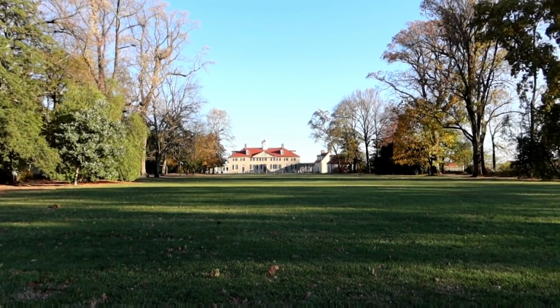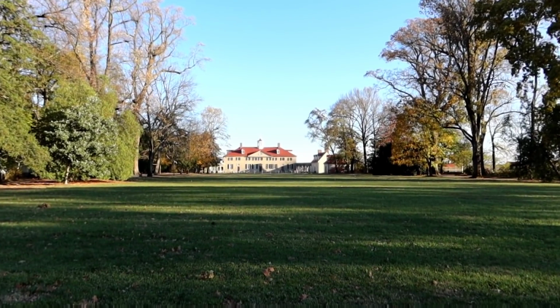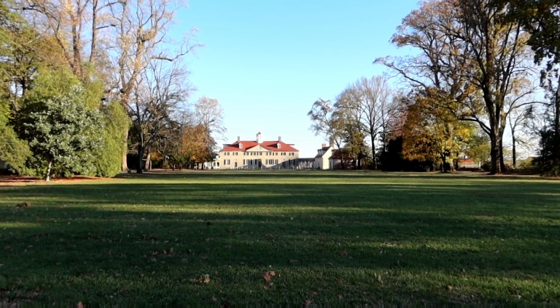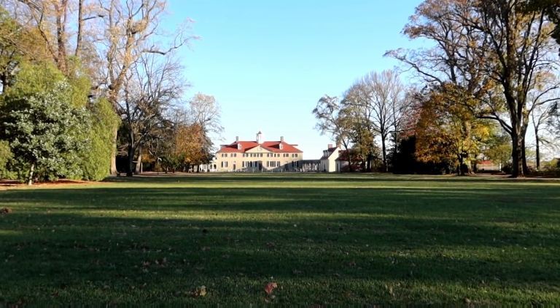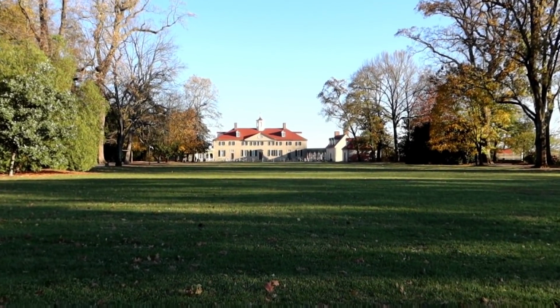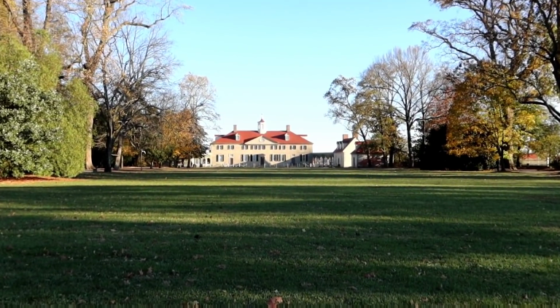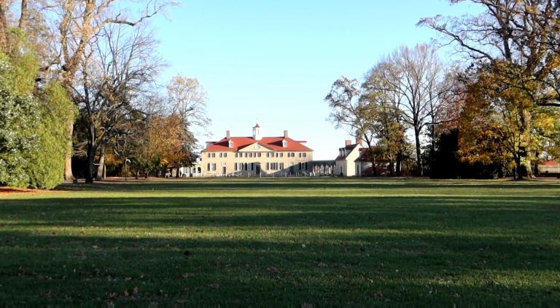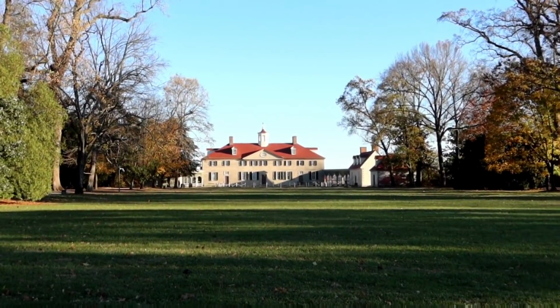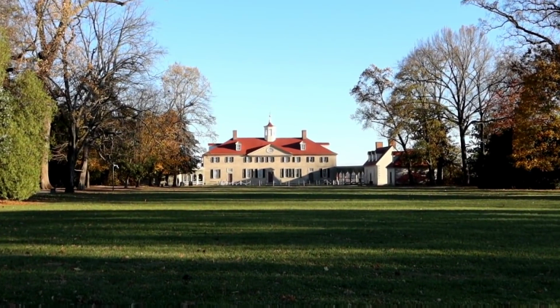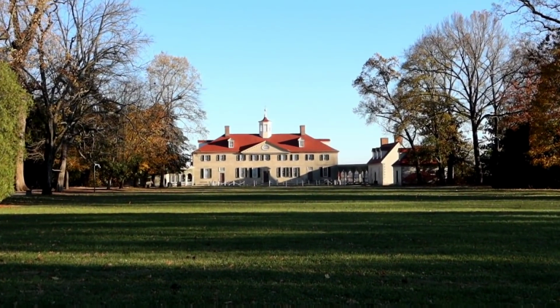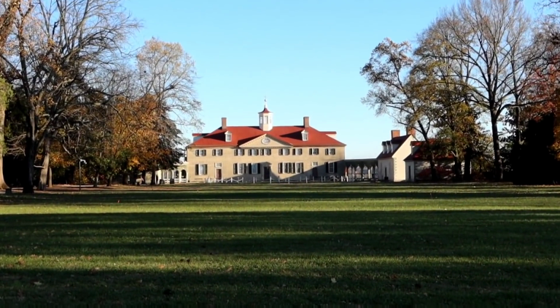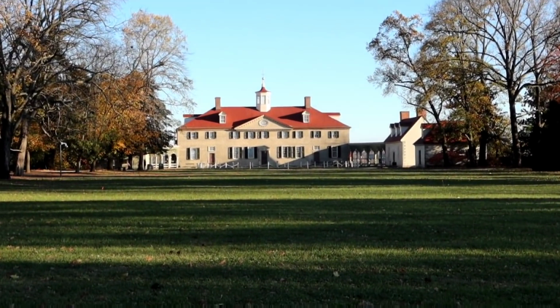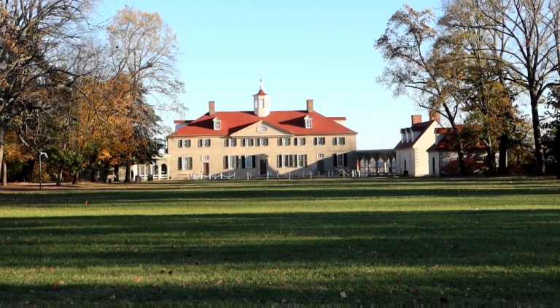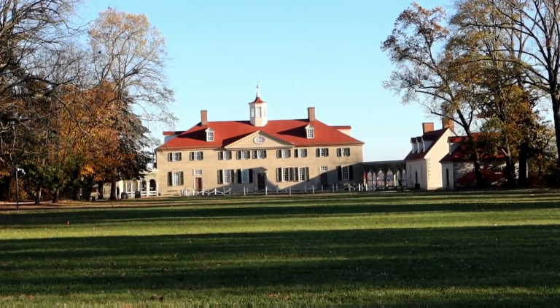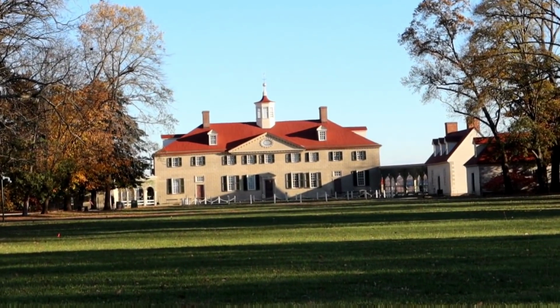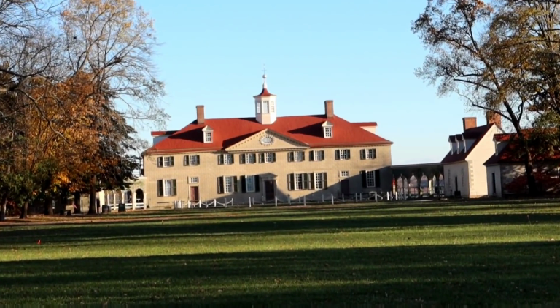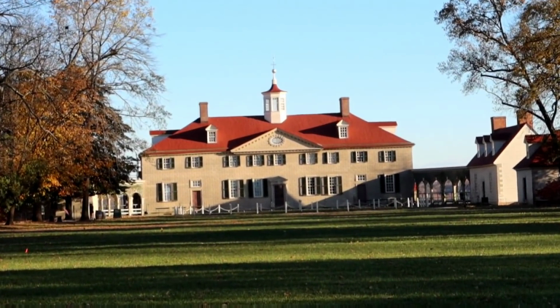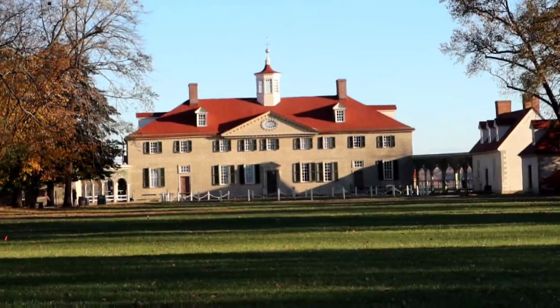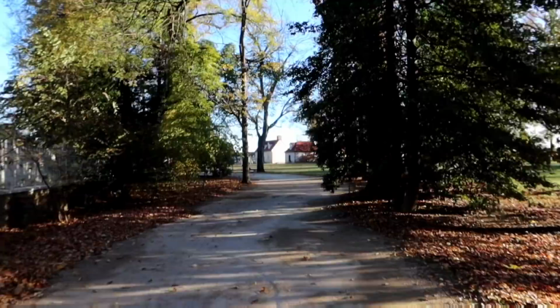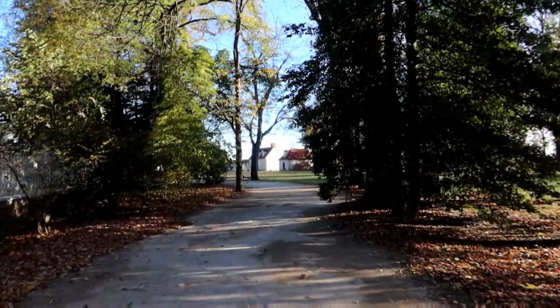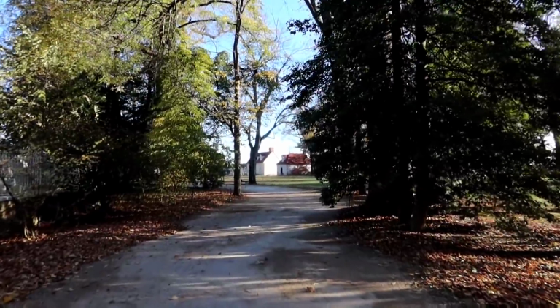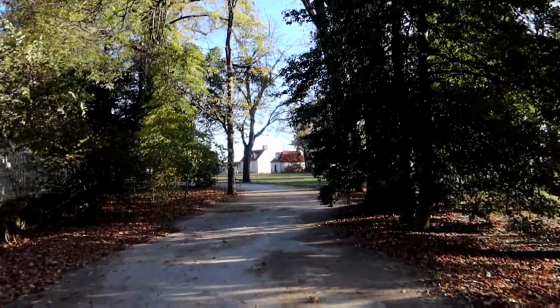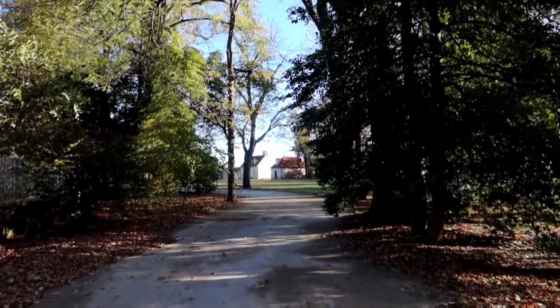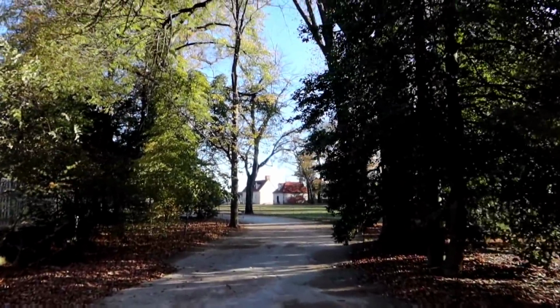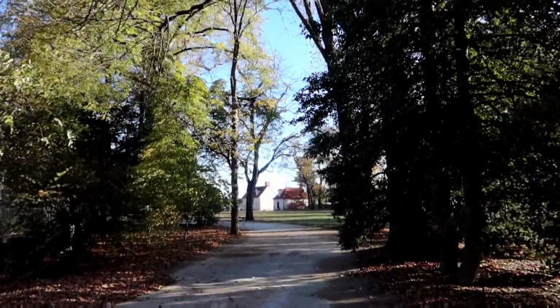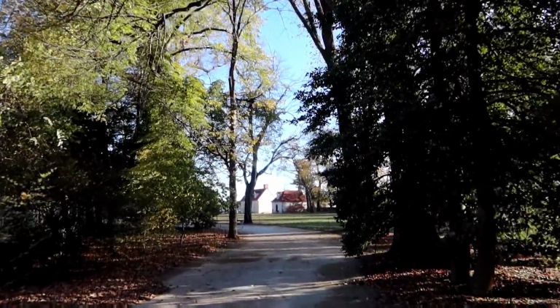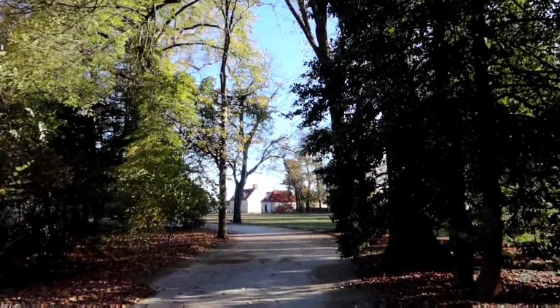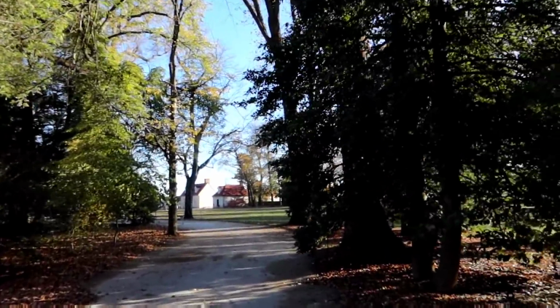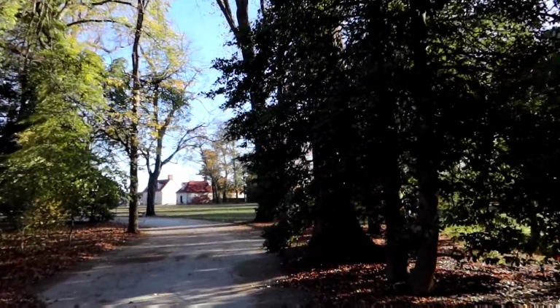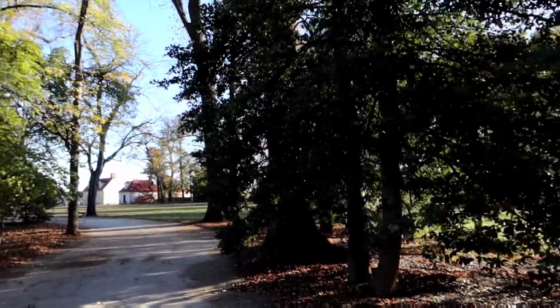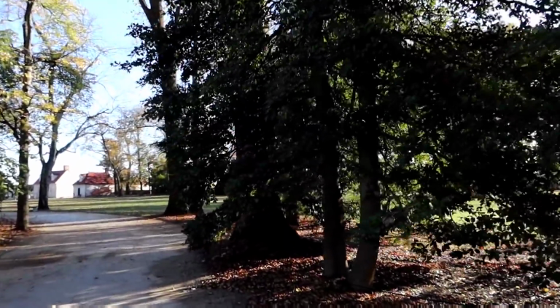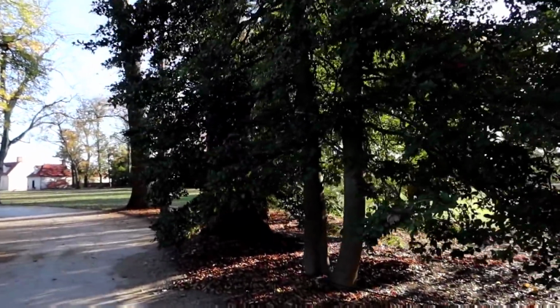All right, let's go see her. I can't wait. Crazy to think that George Washington would have walked right past these same trees that we are right now.